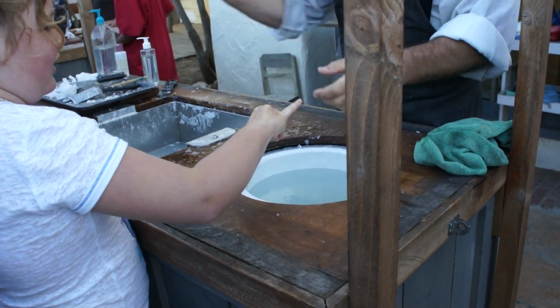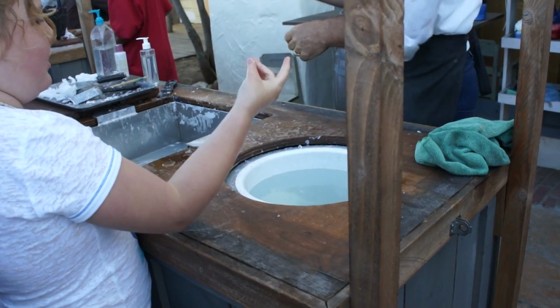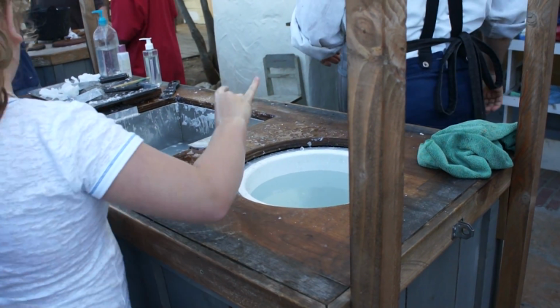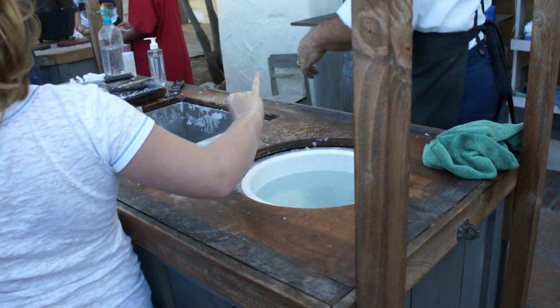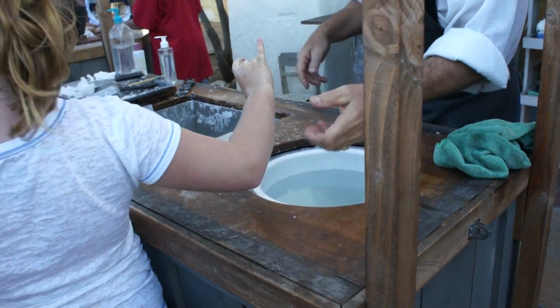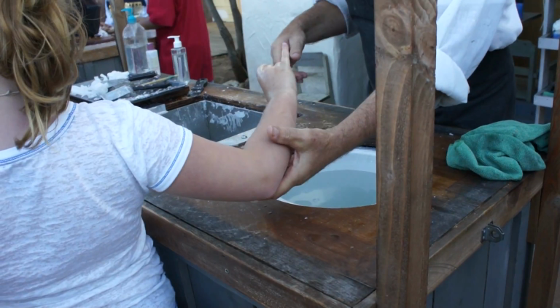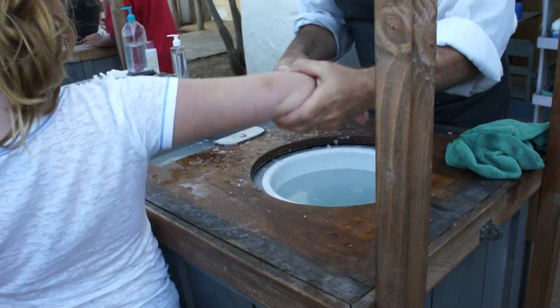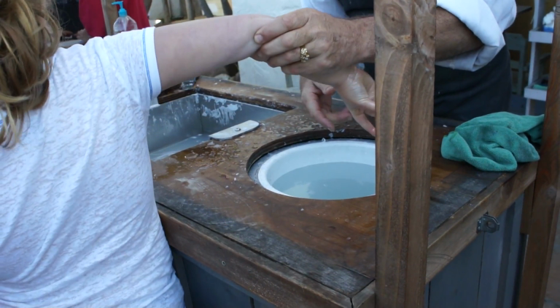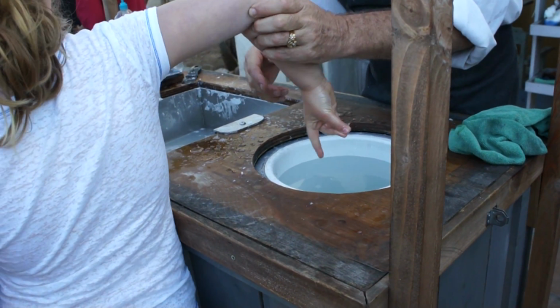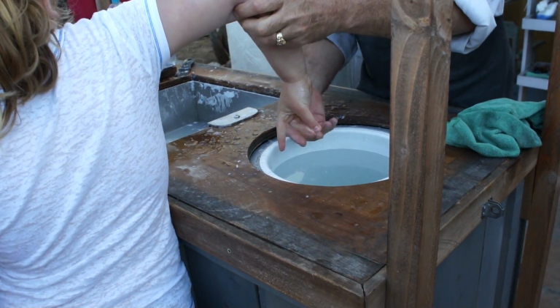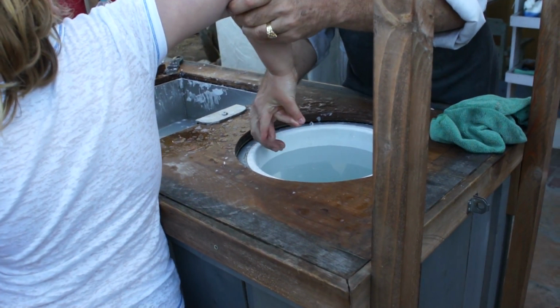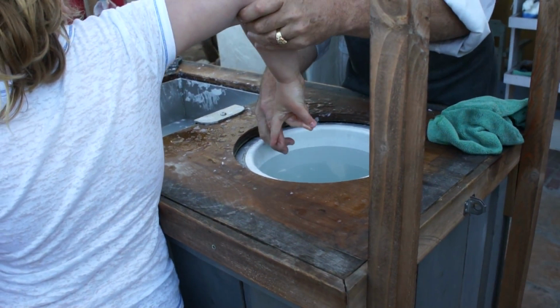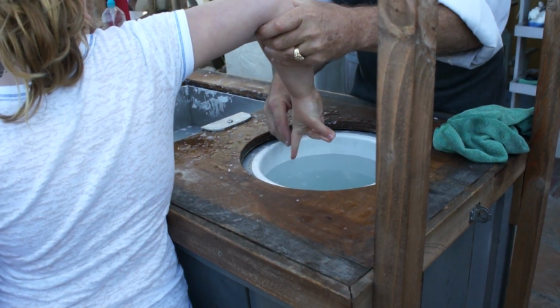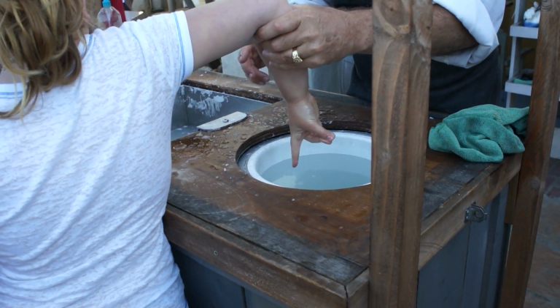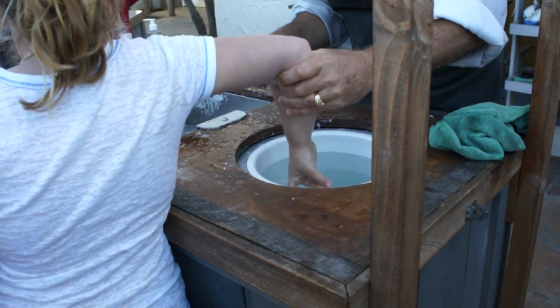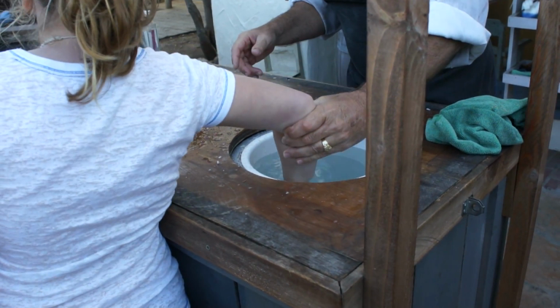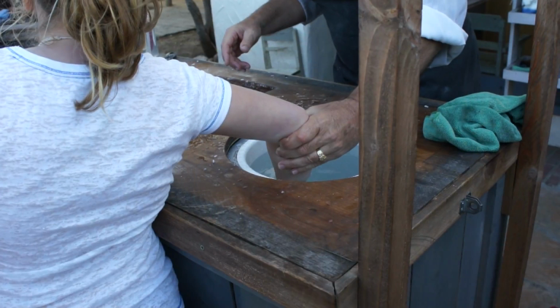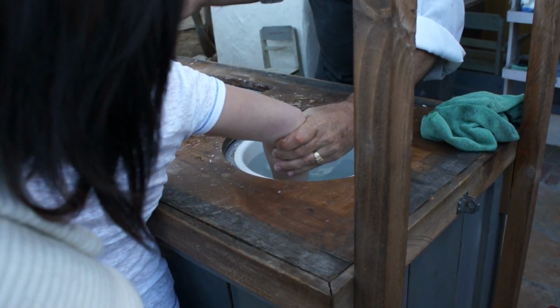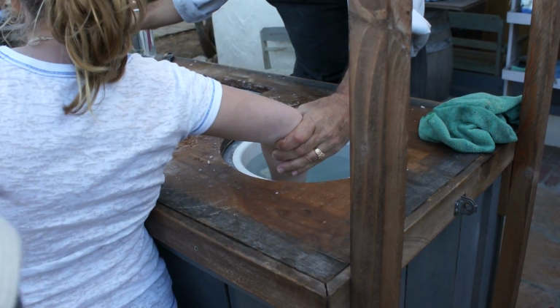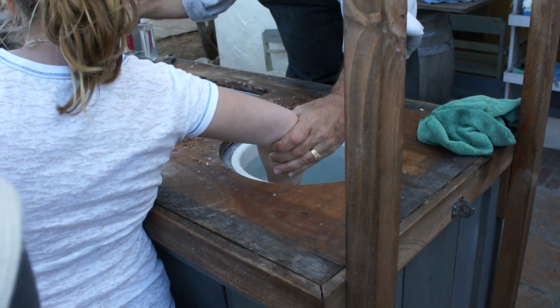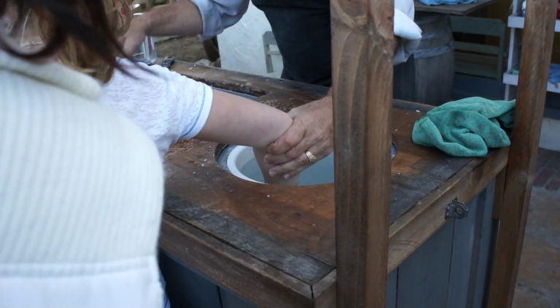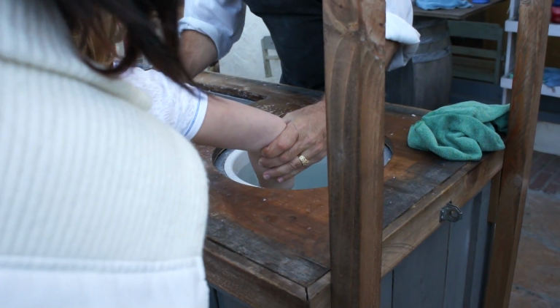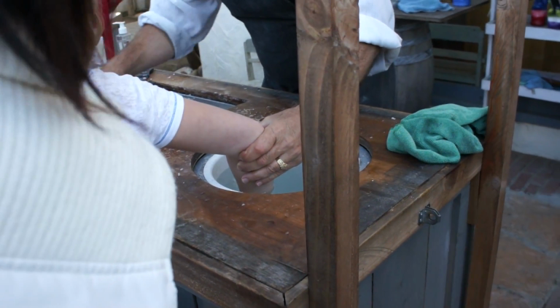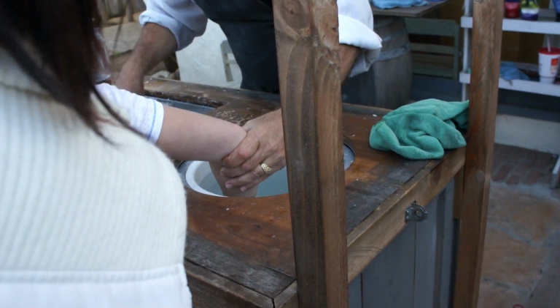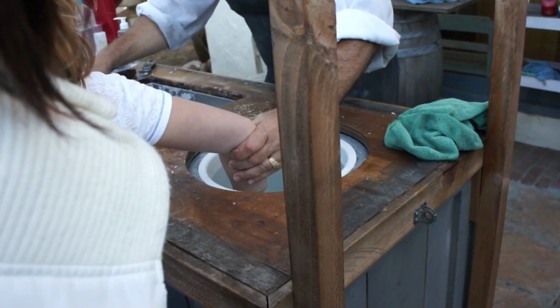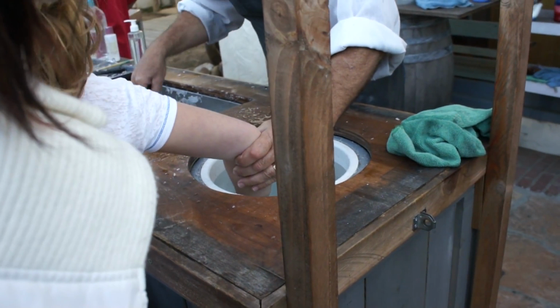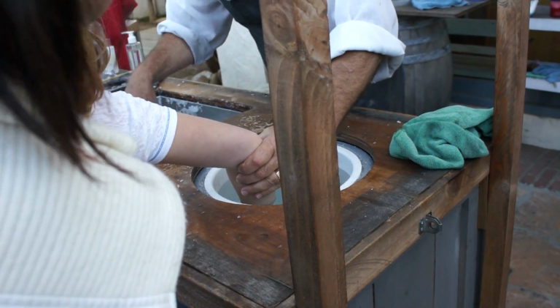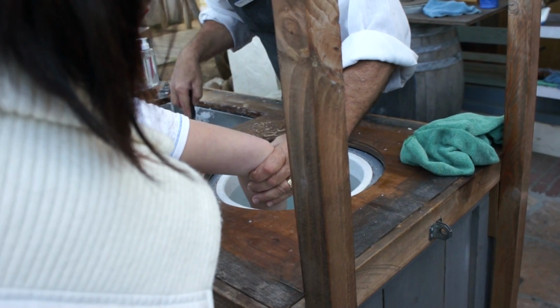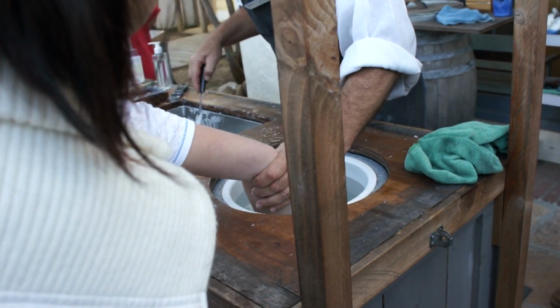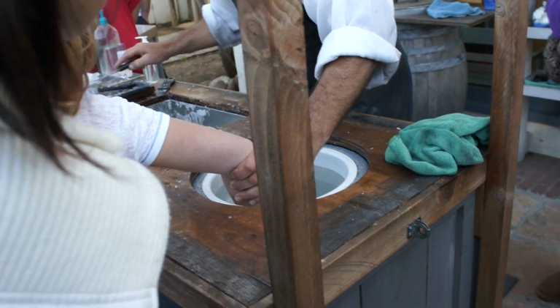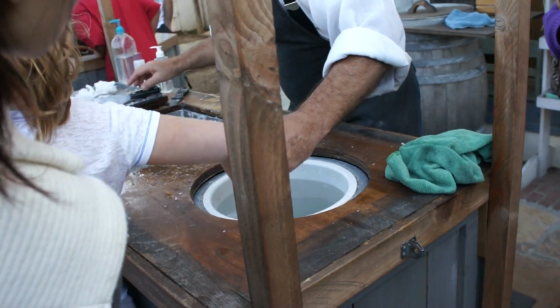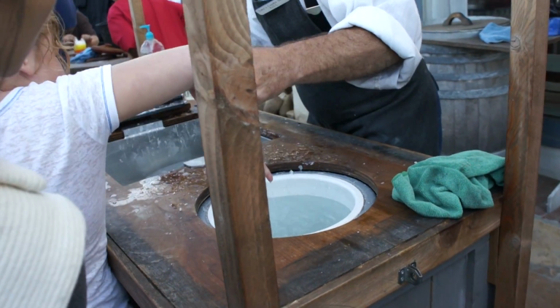Turn your whole body this way. There you go. Nice and straight. Give me nice straight ears. Nice and wide. You can't move at this point. You're a statue of a cougar. You can't move. Keep it nice and still.